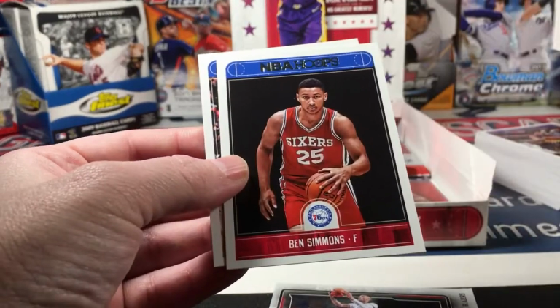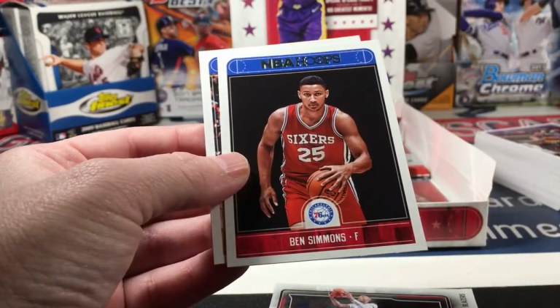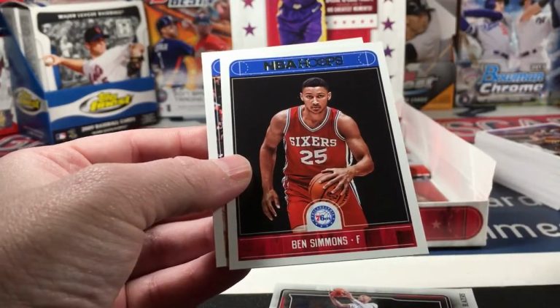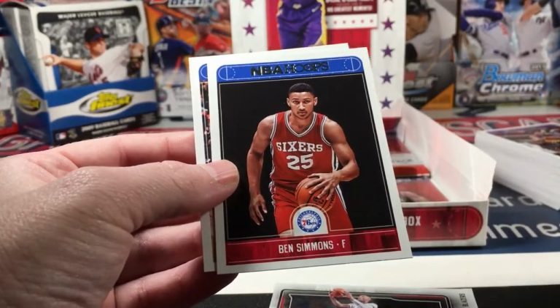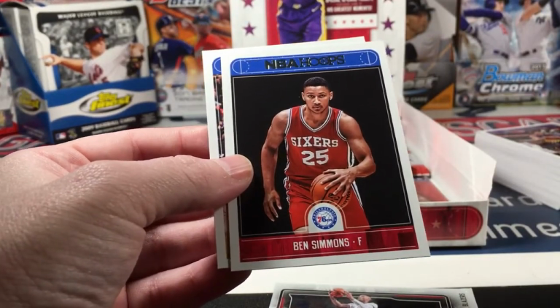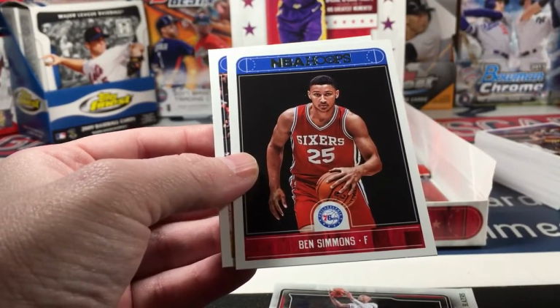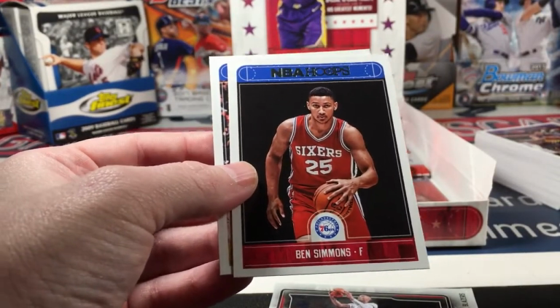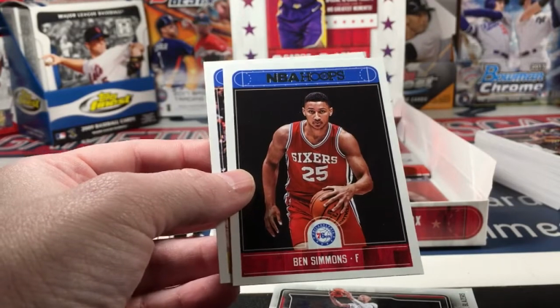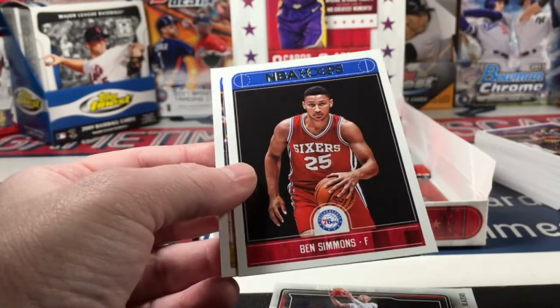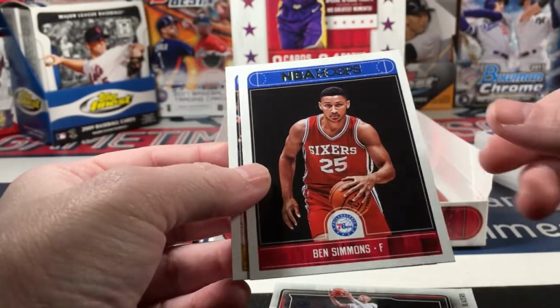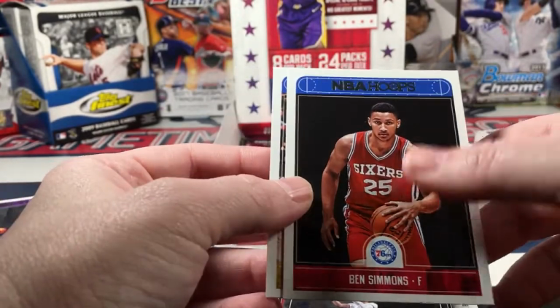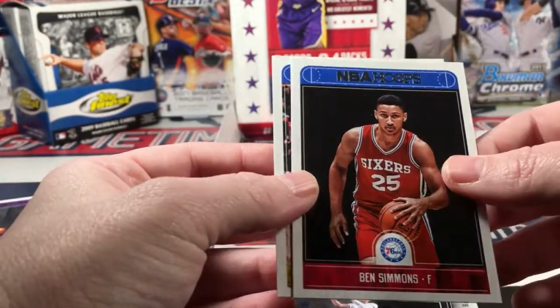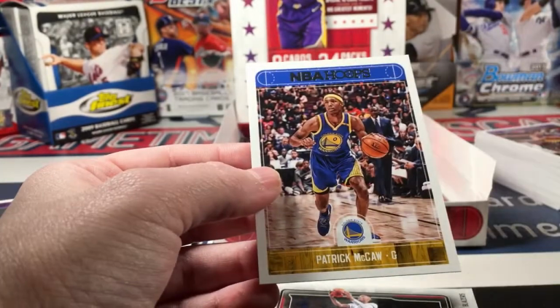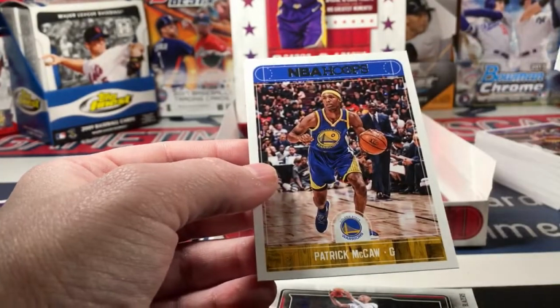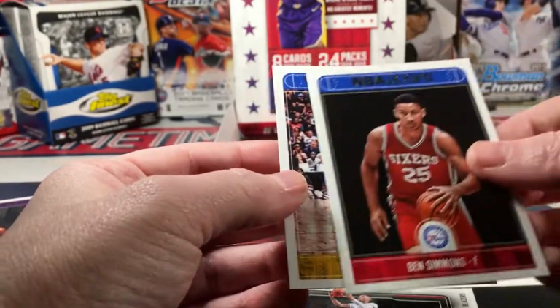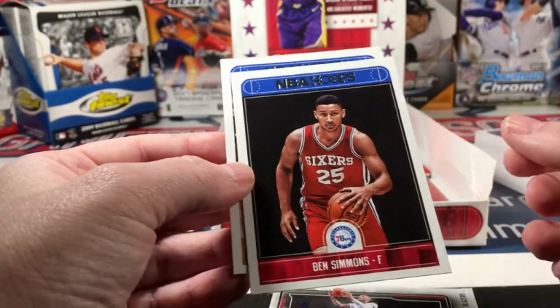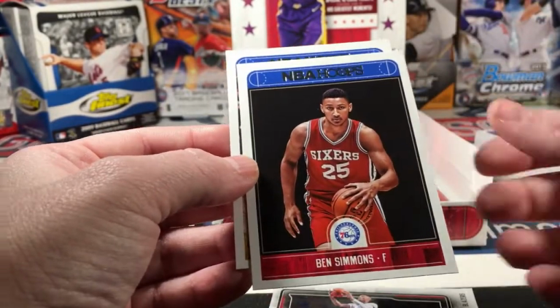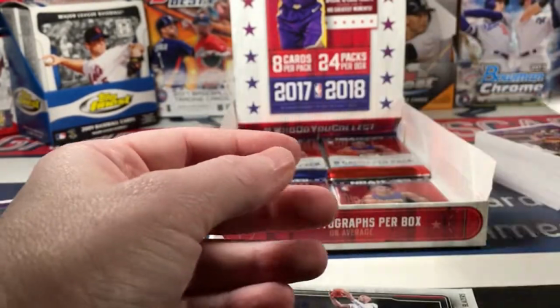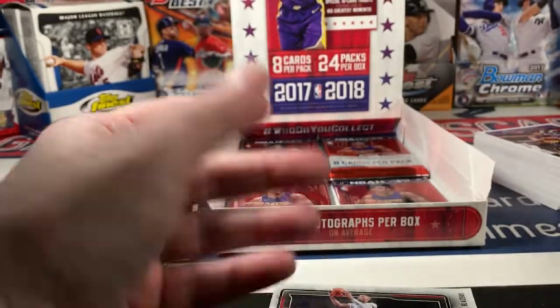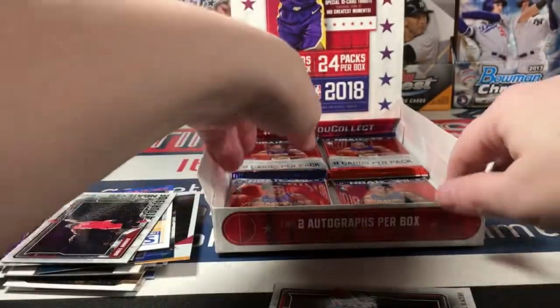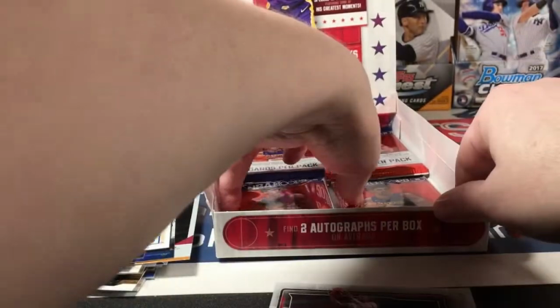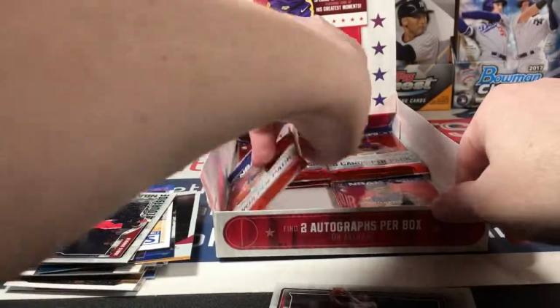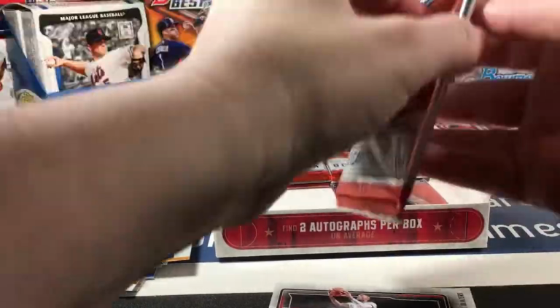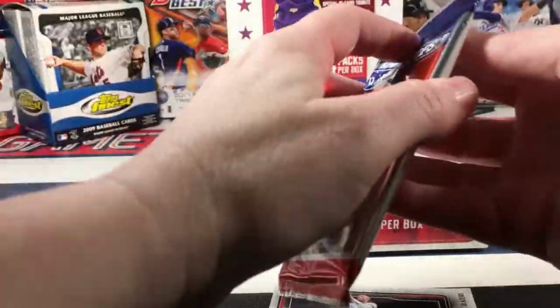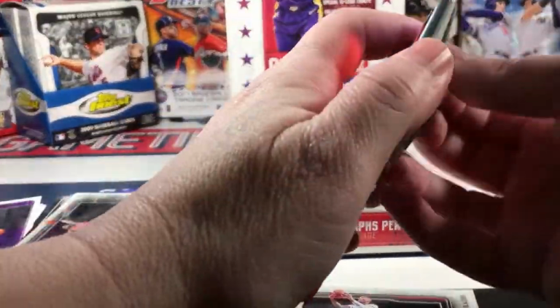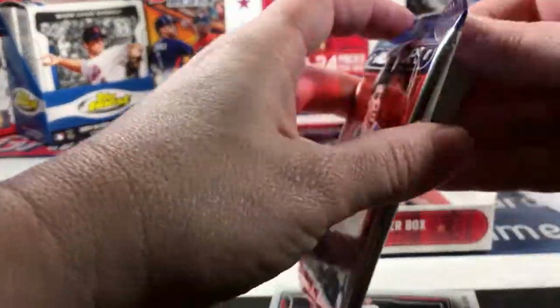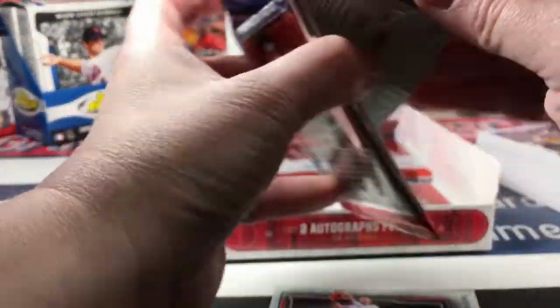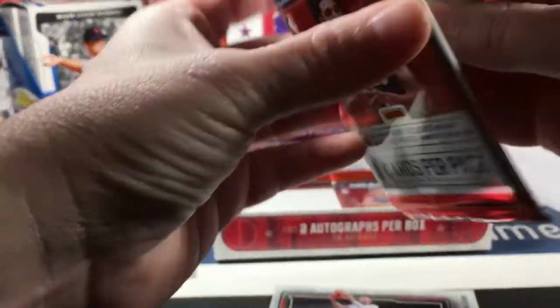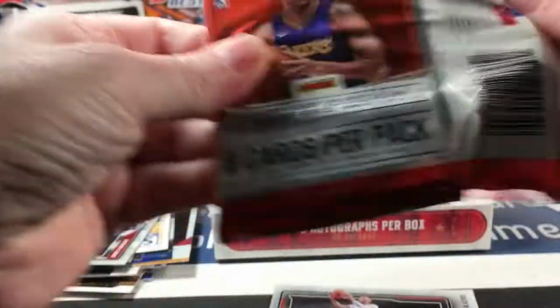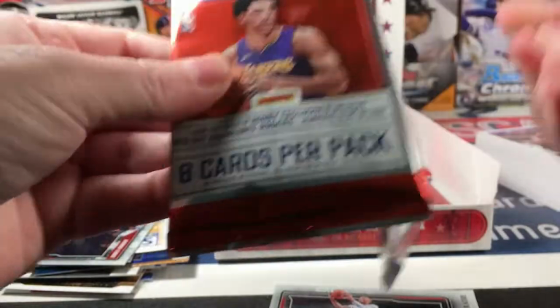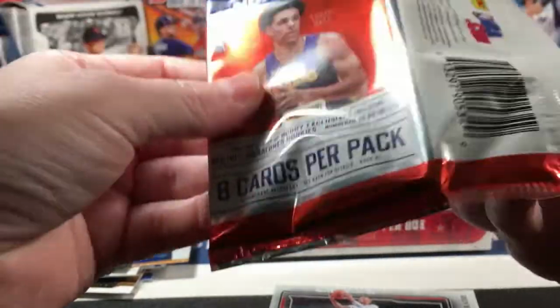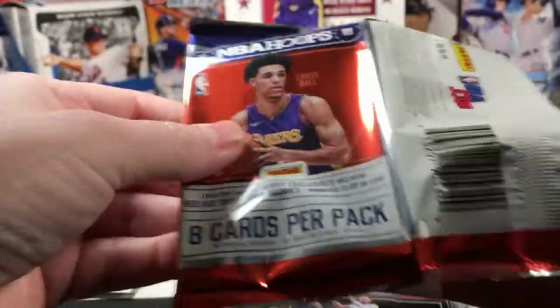Ben Simmons has a good looking card - I really like that, that's a great idea for card design. Alright, just a couple more packs here, let's see what else we can get out of here.